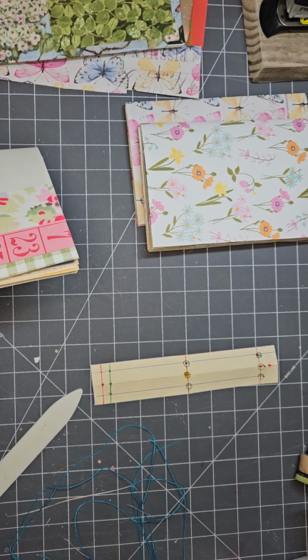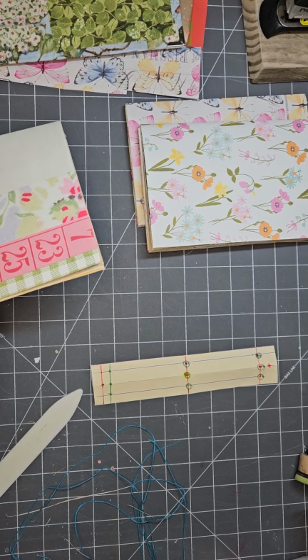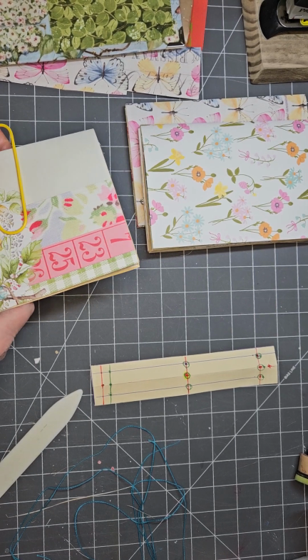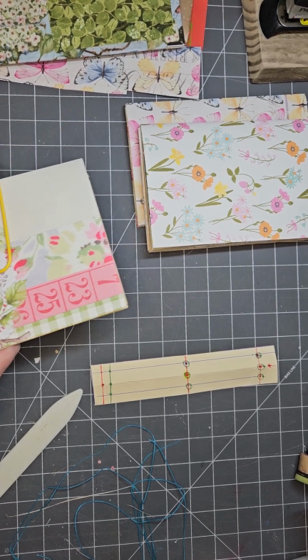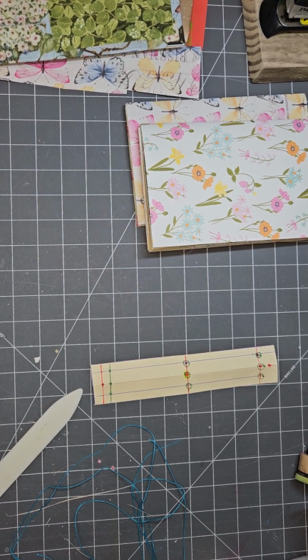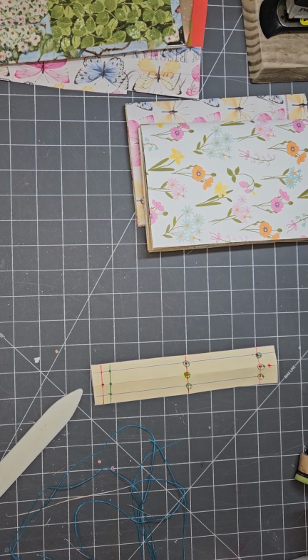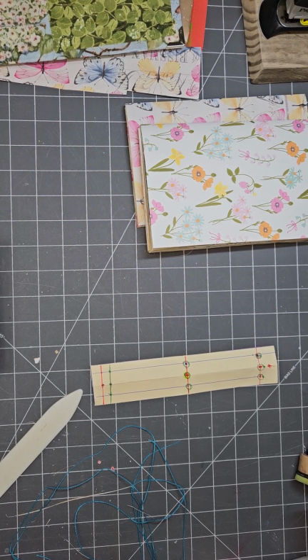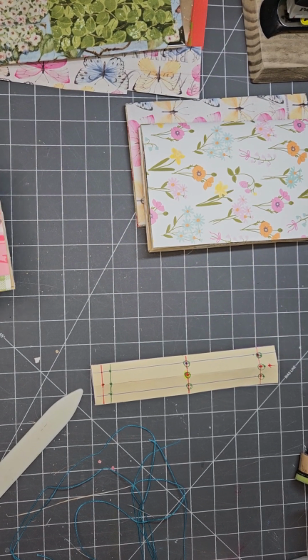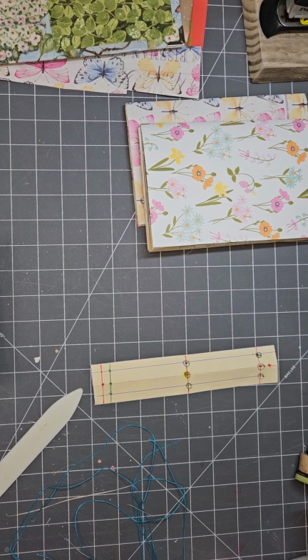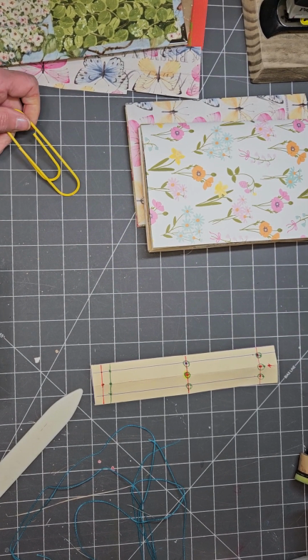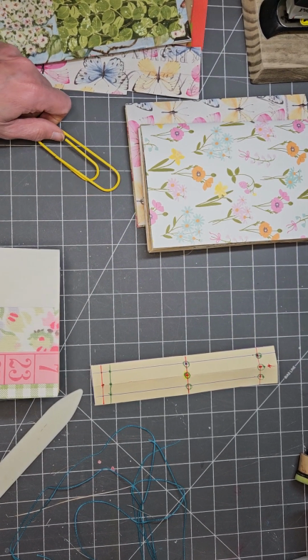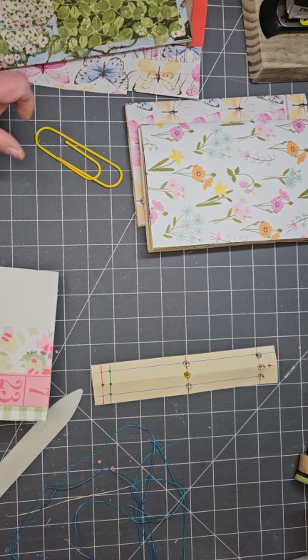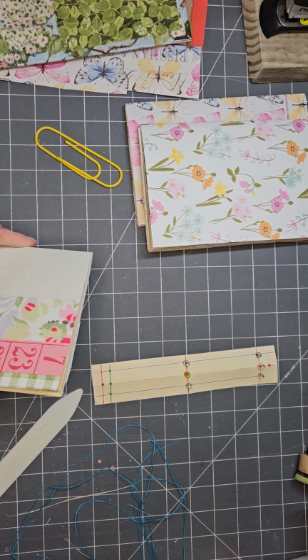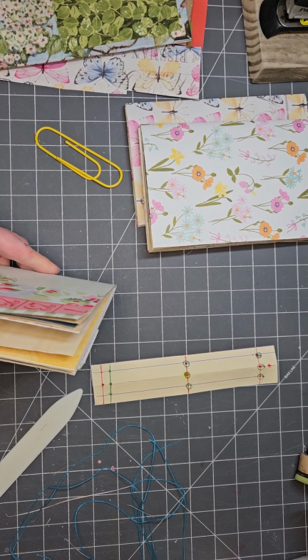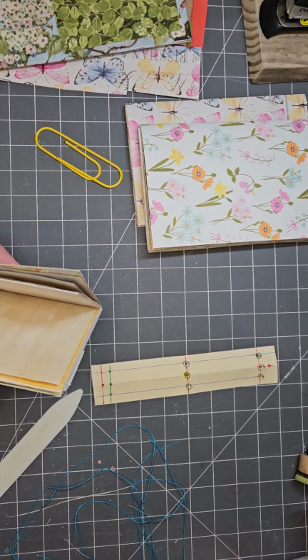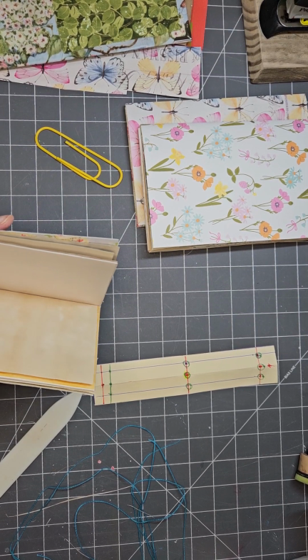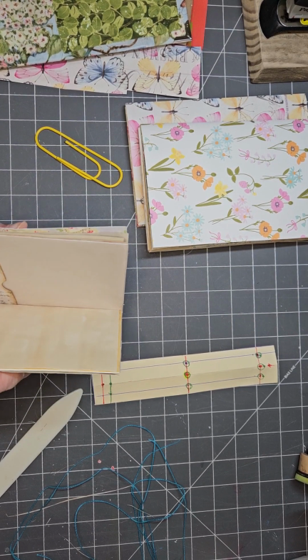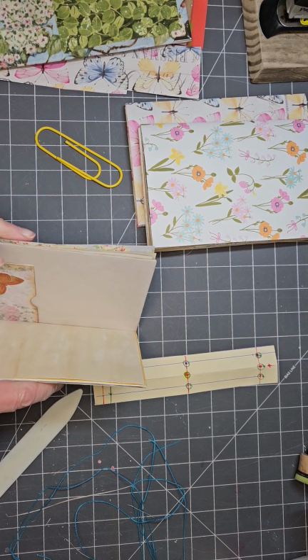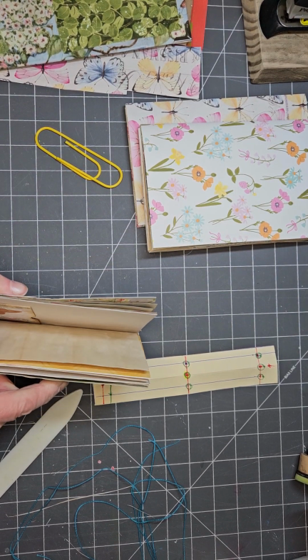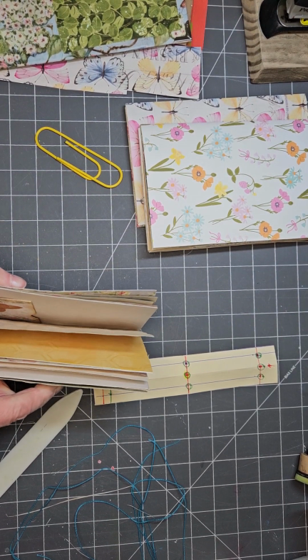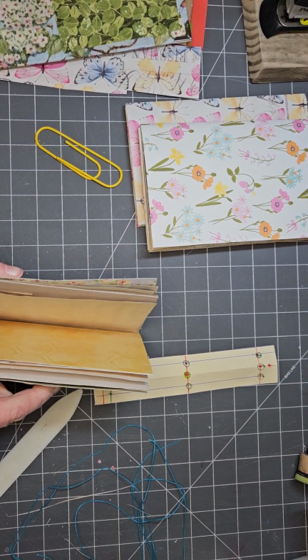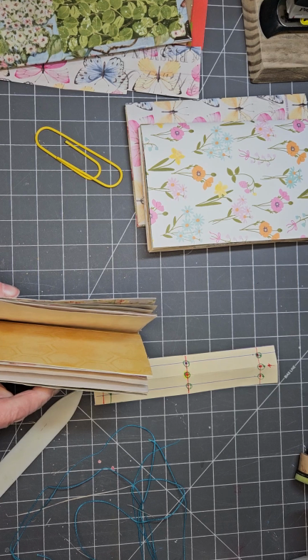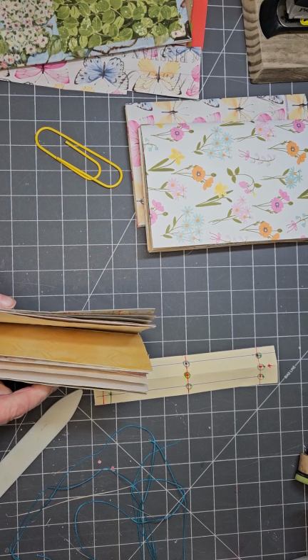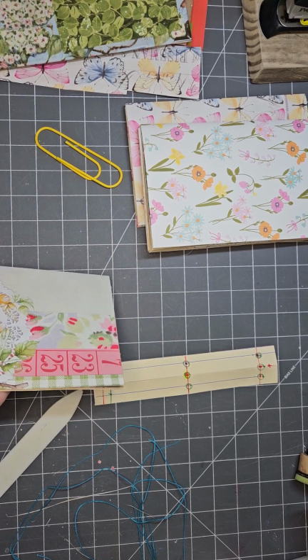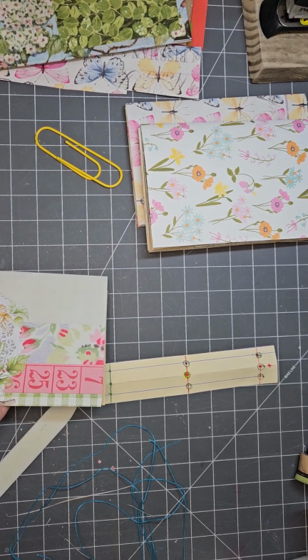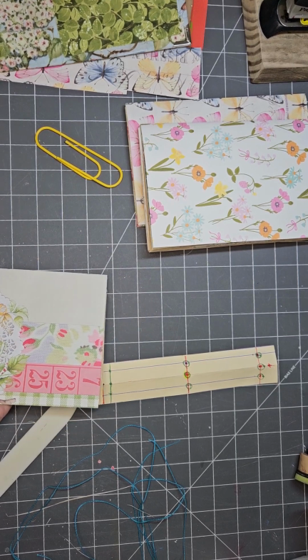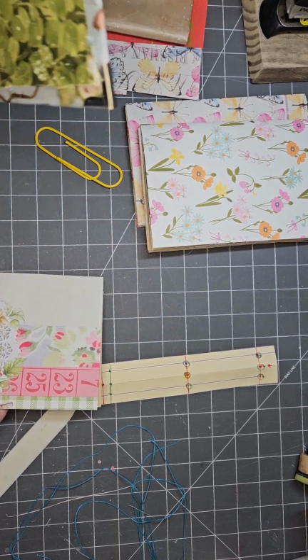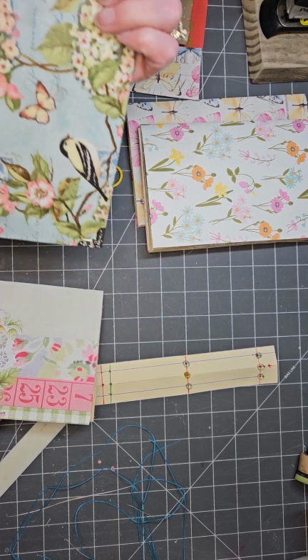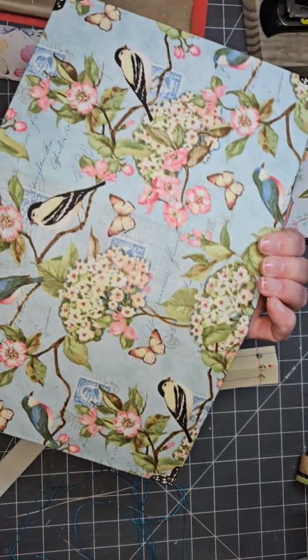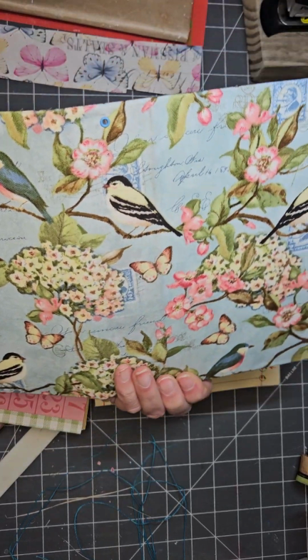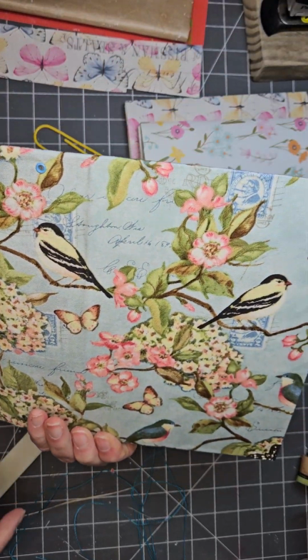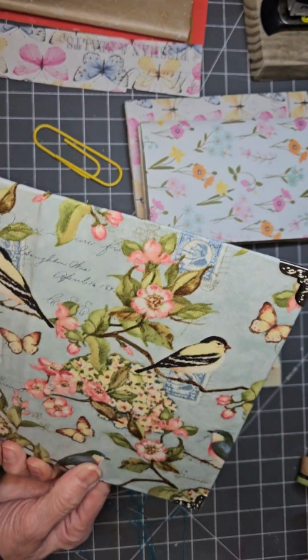Hi, my crafty friends. This is Lori. Welcome to the Ladybug Journals today. I'm so glad that you came to play. When I last saw you, we were working on this little journal here.